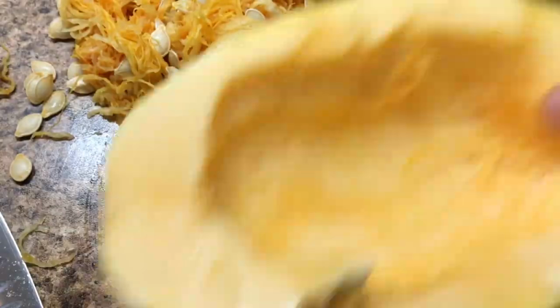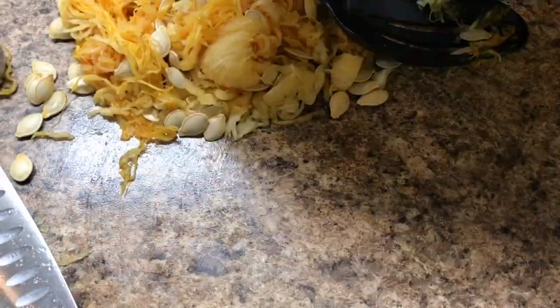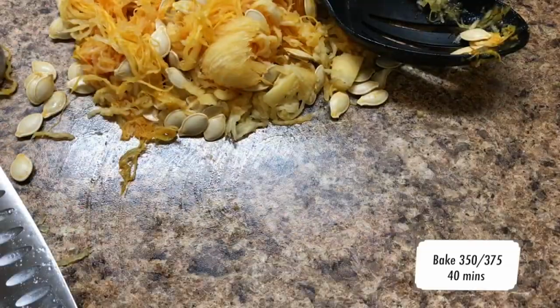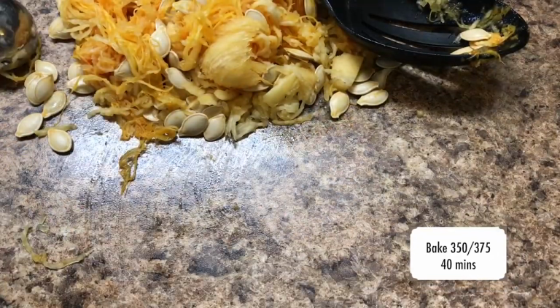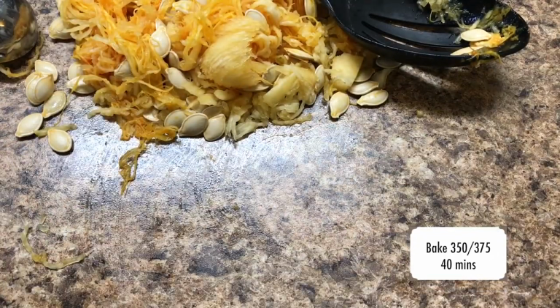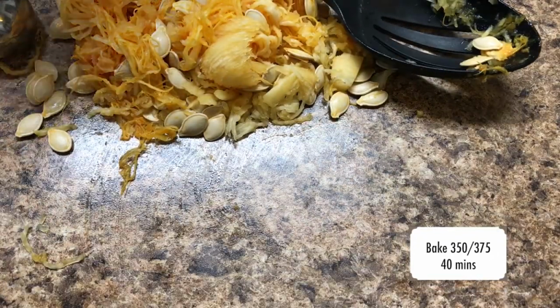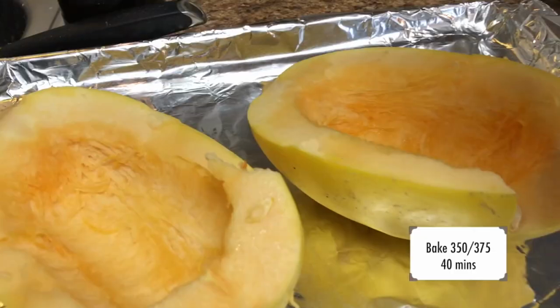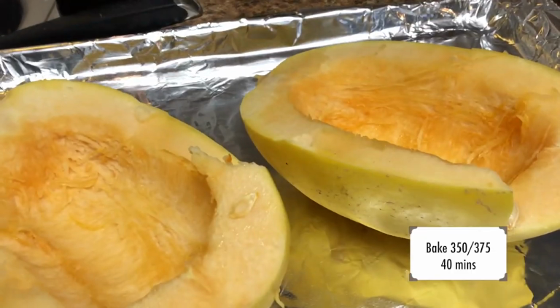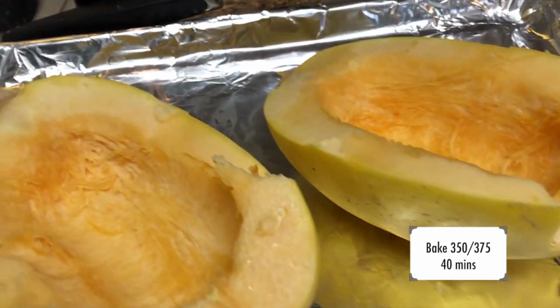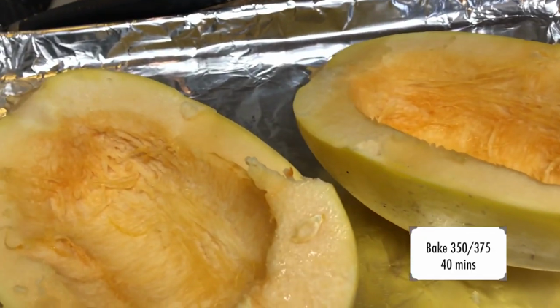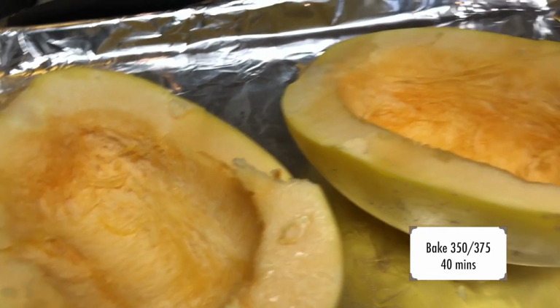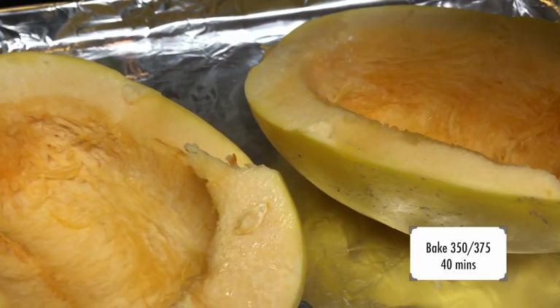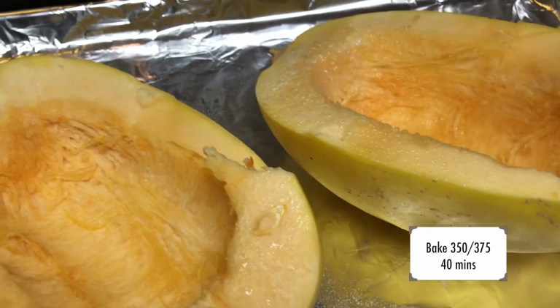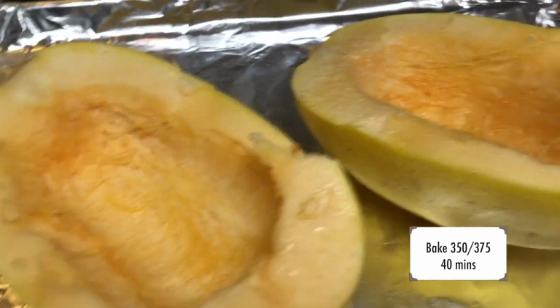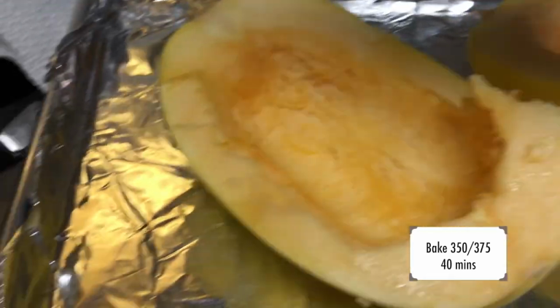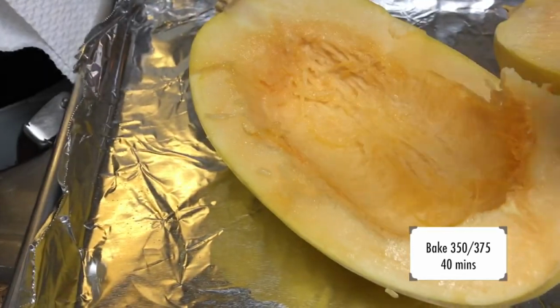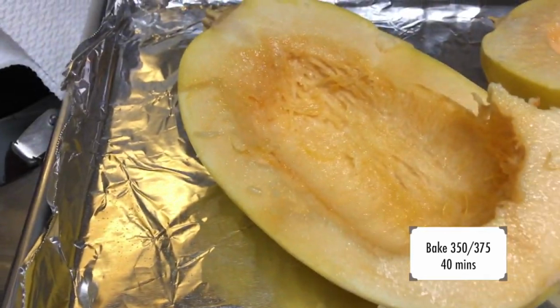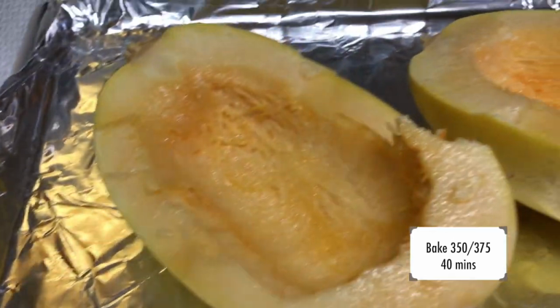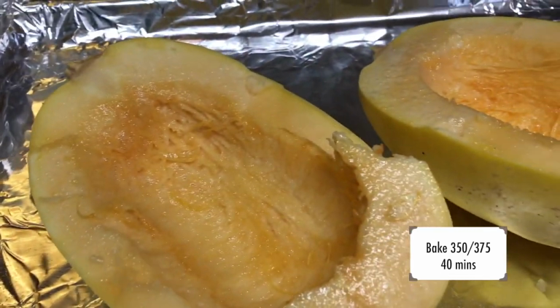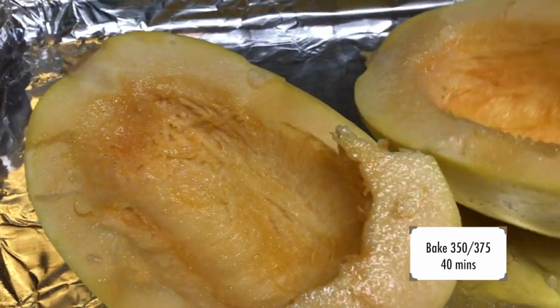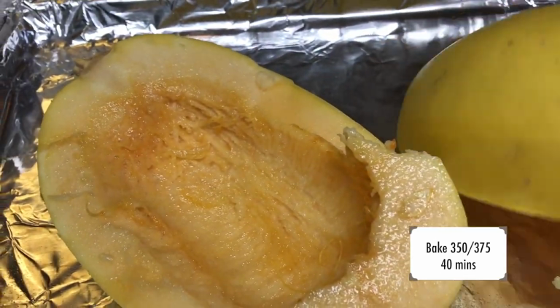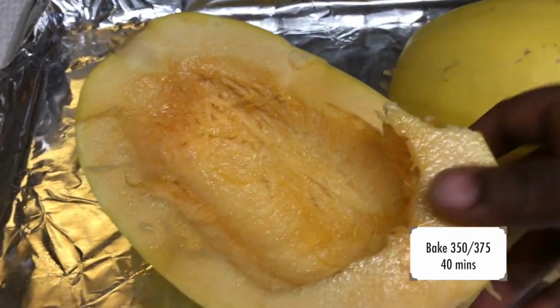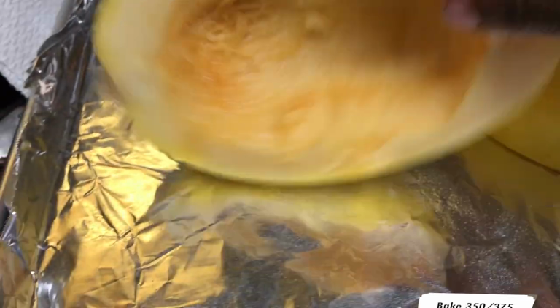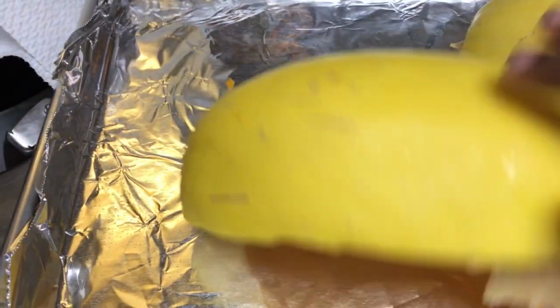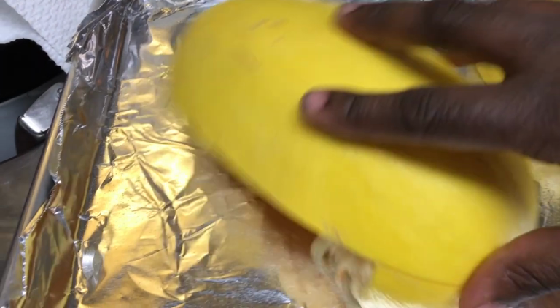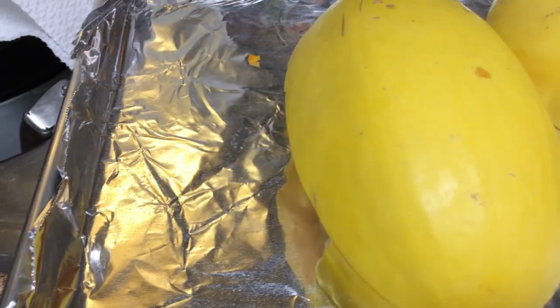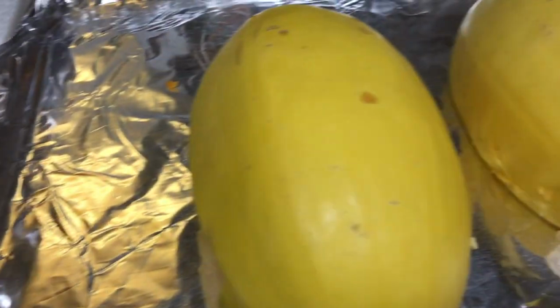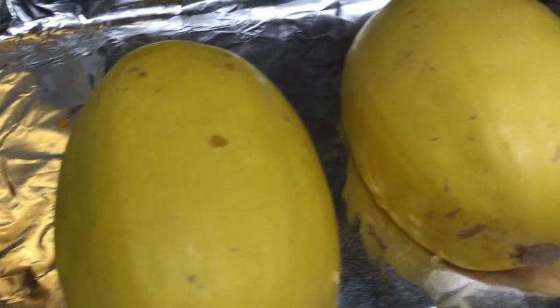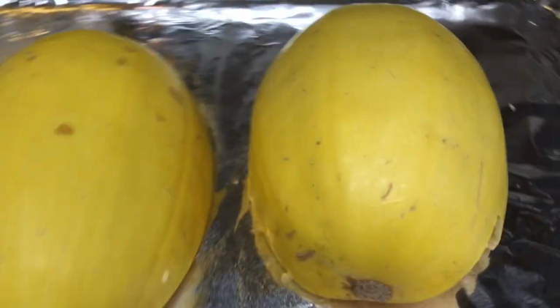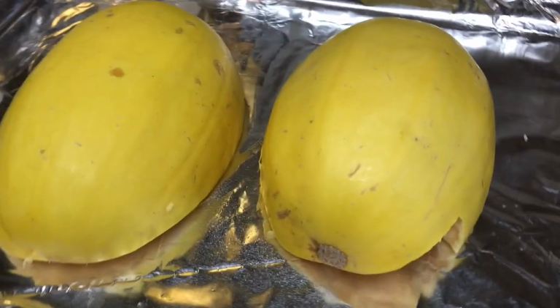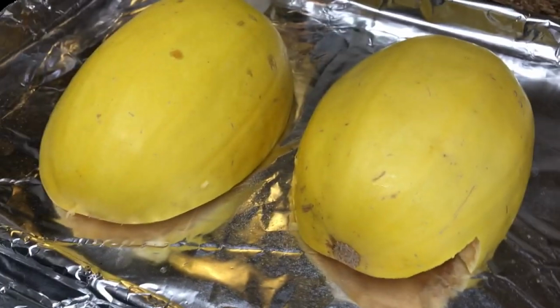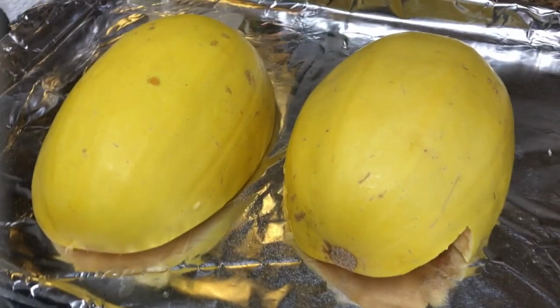Clean up all of this and put it wherever you put it. I sprayed them with a little bit of coconut oil, flipped them over, and put them in the oven on 375 for about 45 minutes.